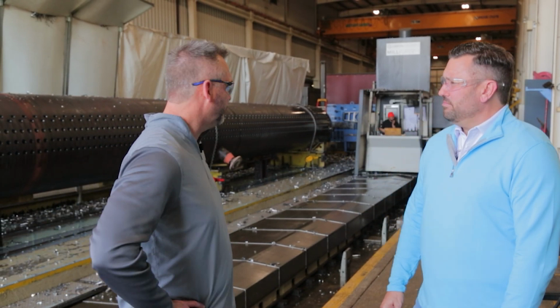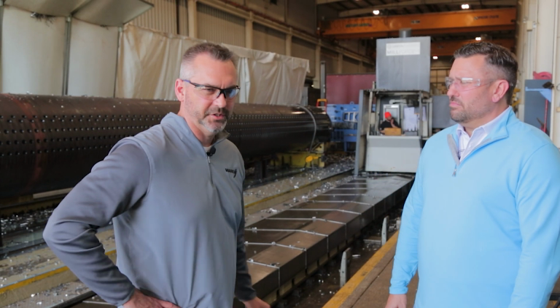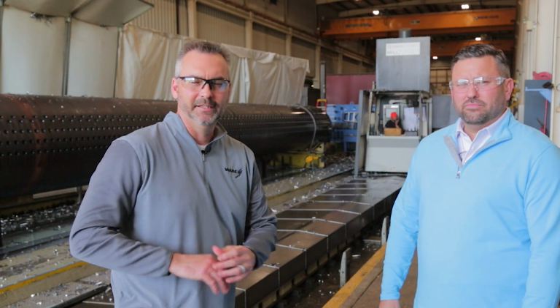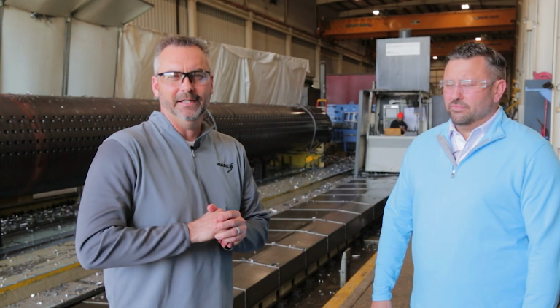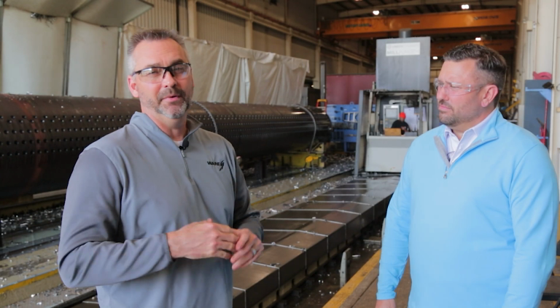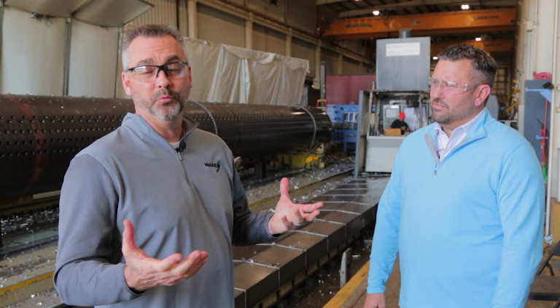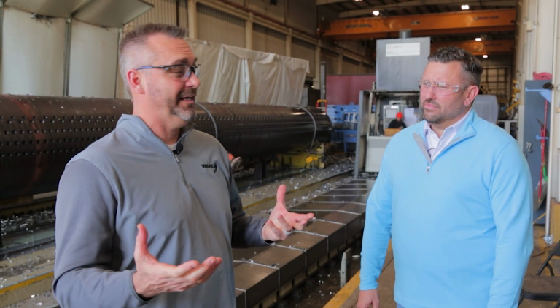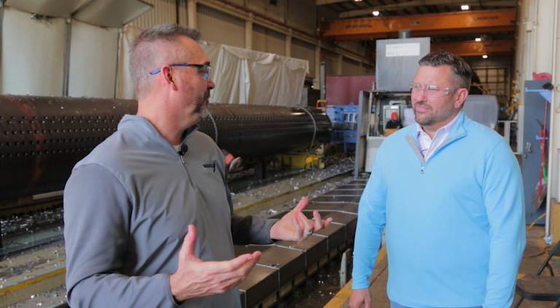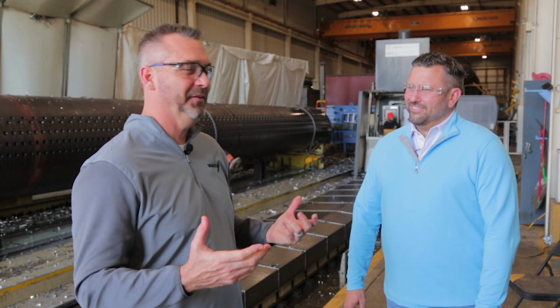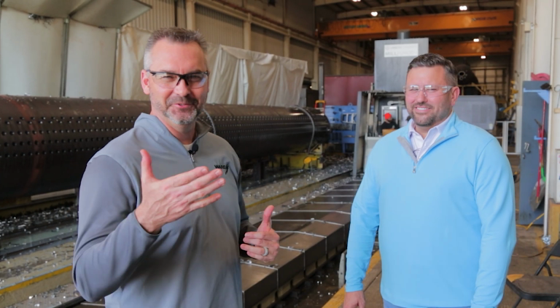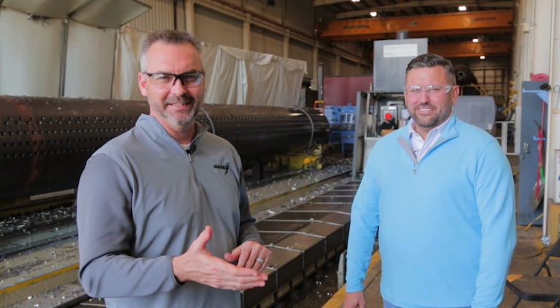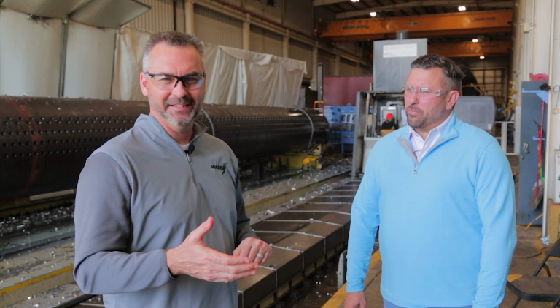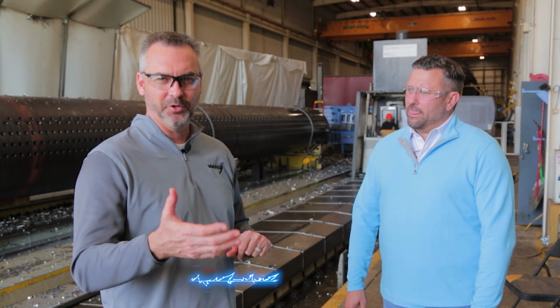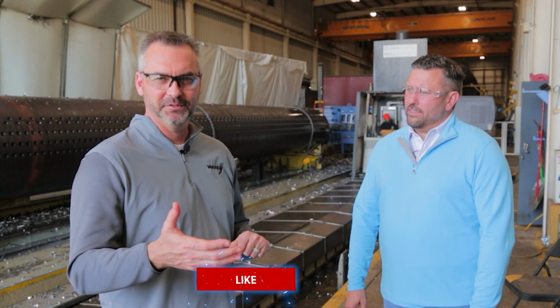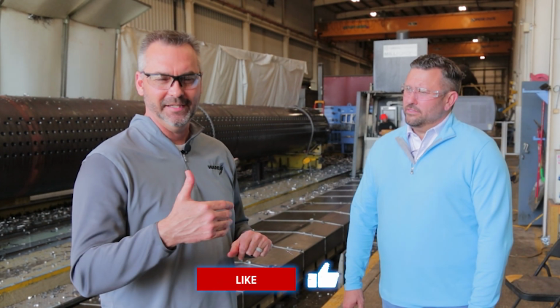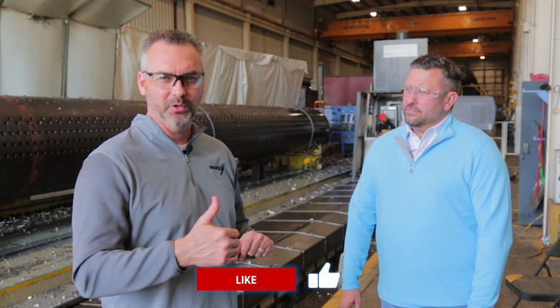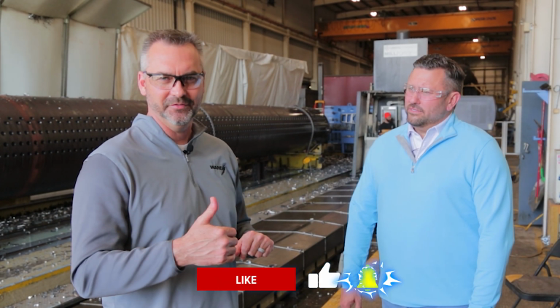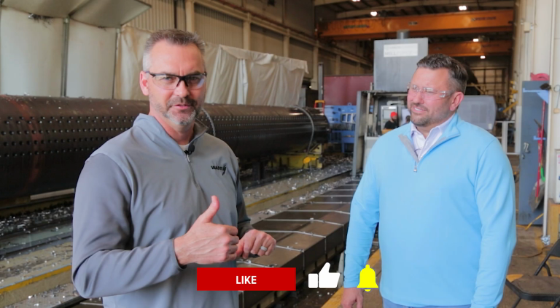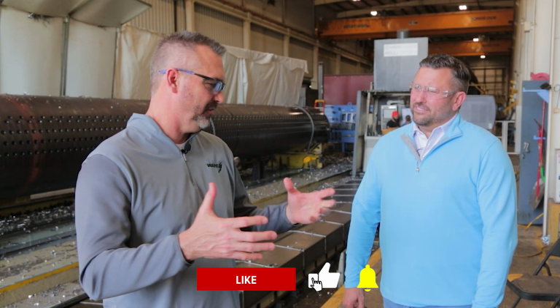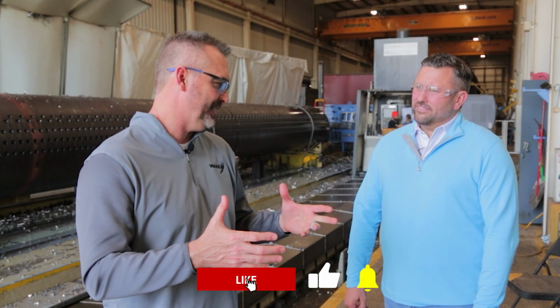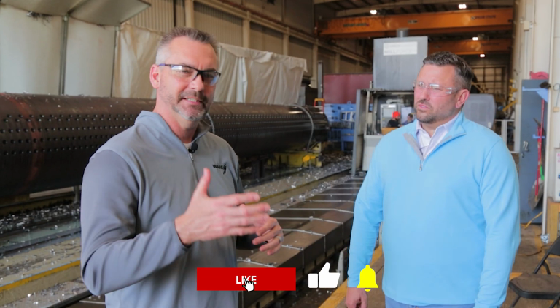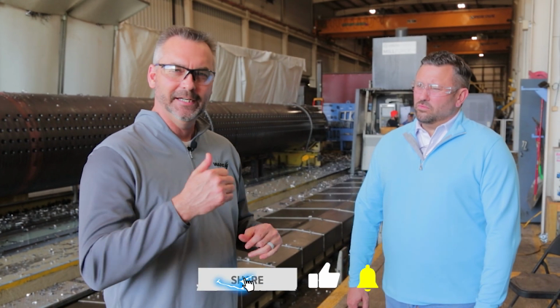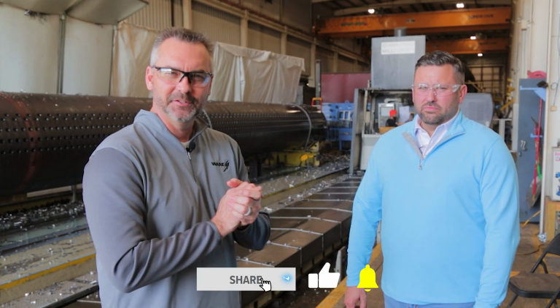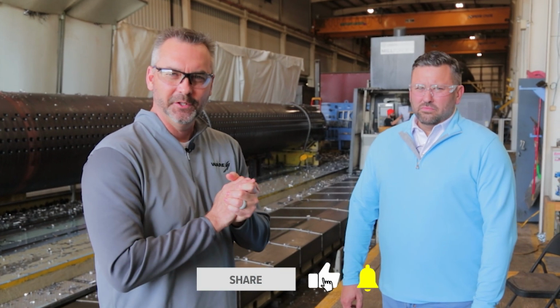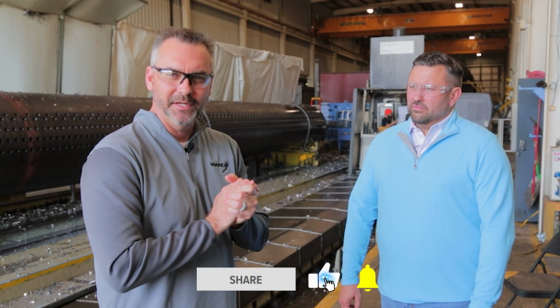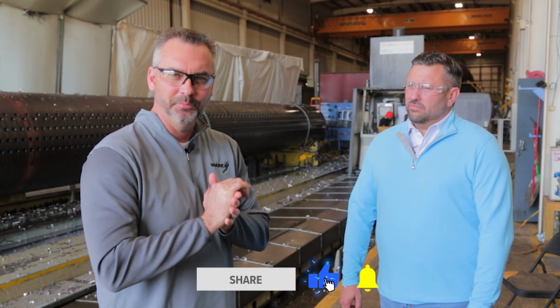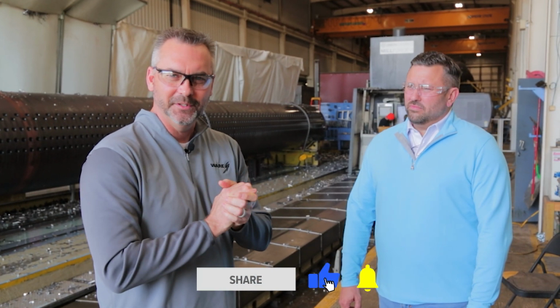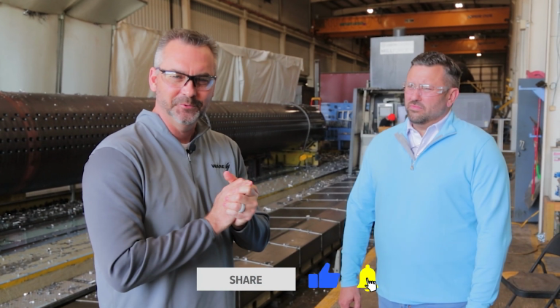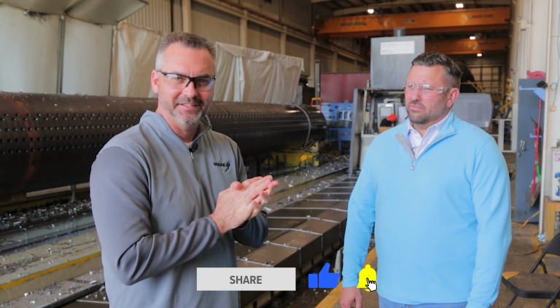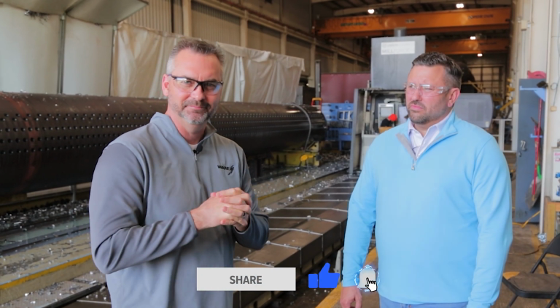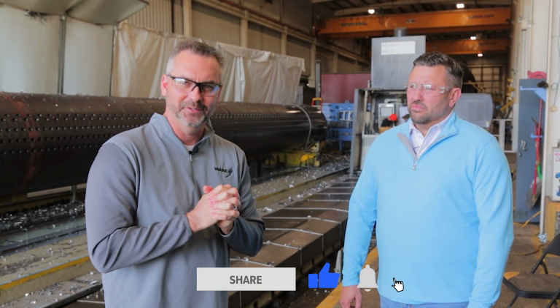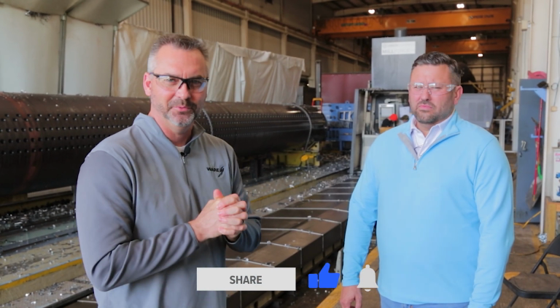Really cool machine. Maybe you've wondered how in the world they're drilling drums at the boiler manufacturers and how long it might take. Just some really good information. Hope you enjoyed that. We'll see you next time on The Boiling Point.